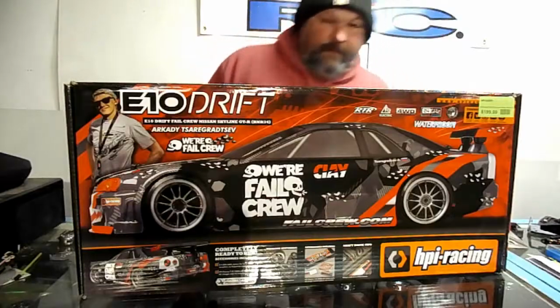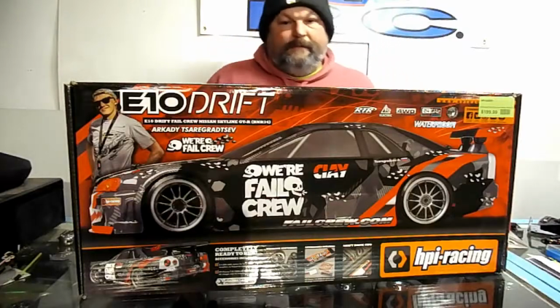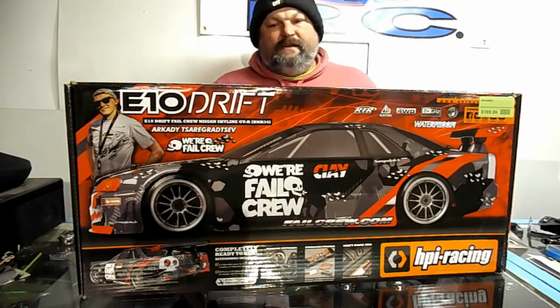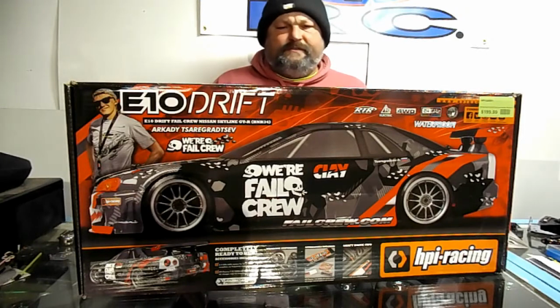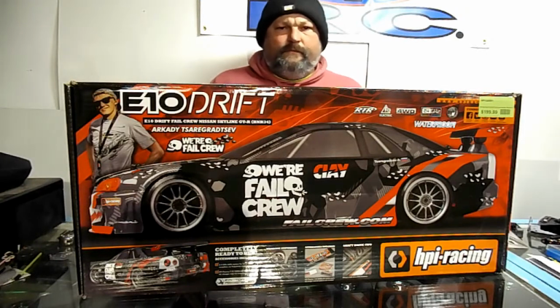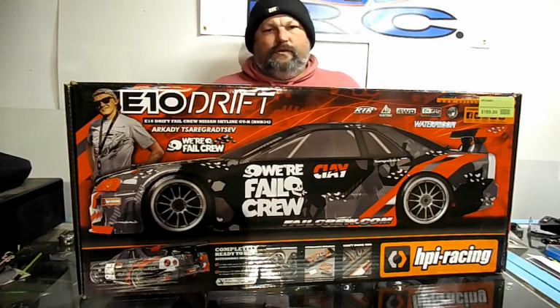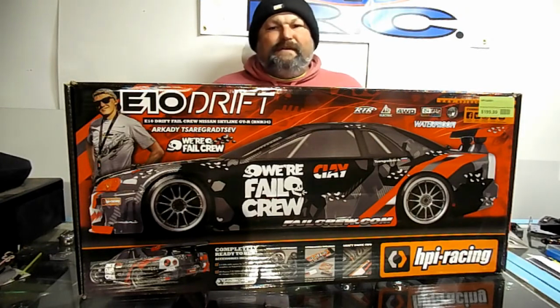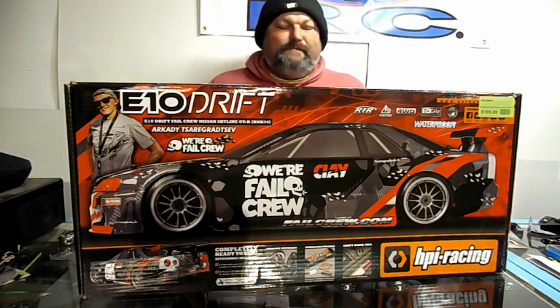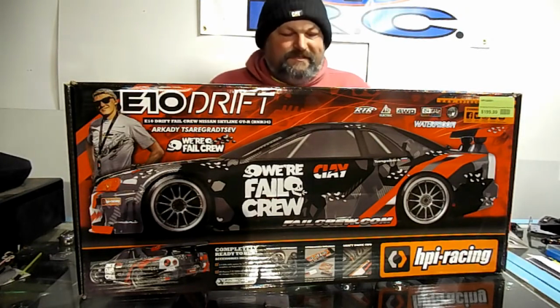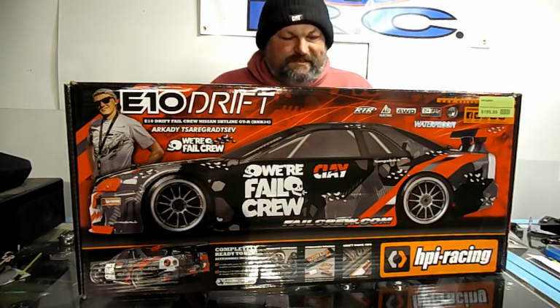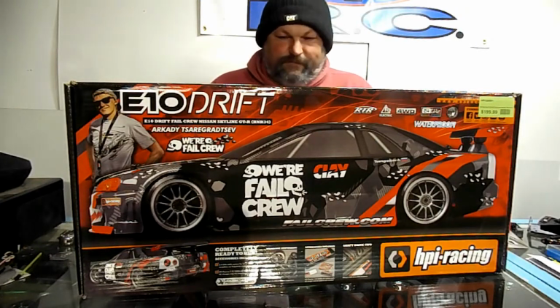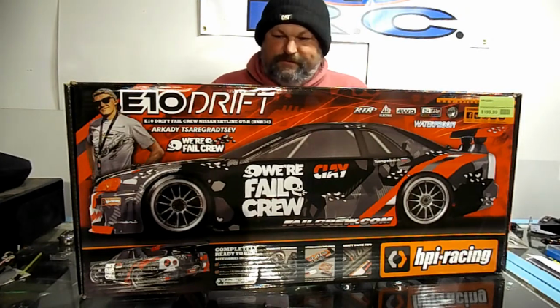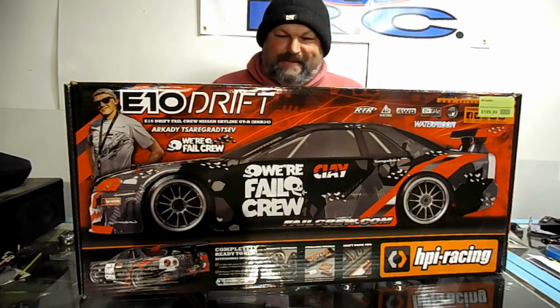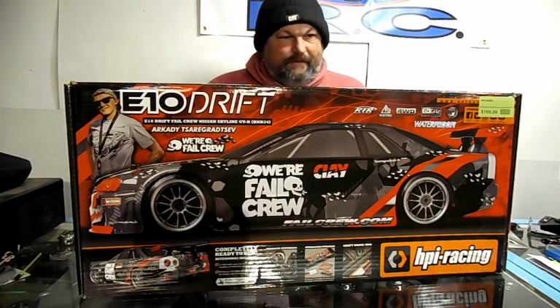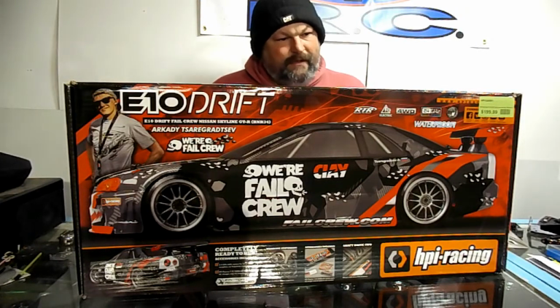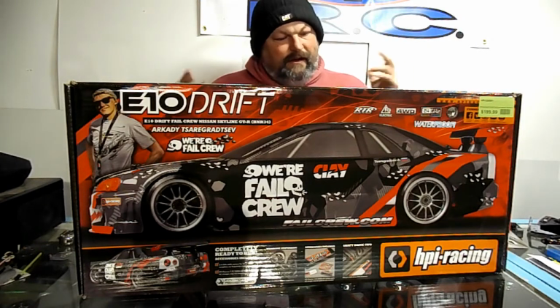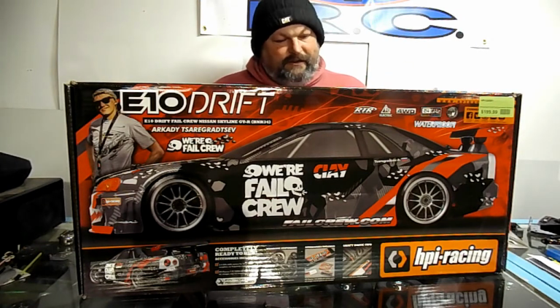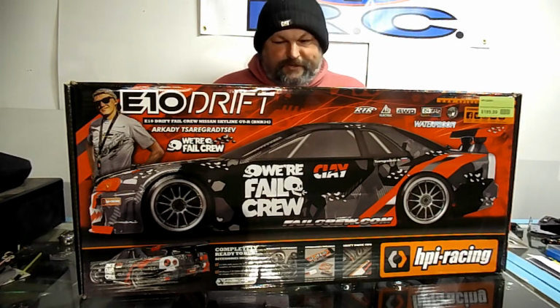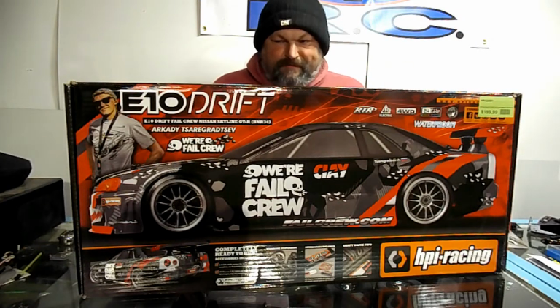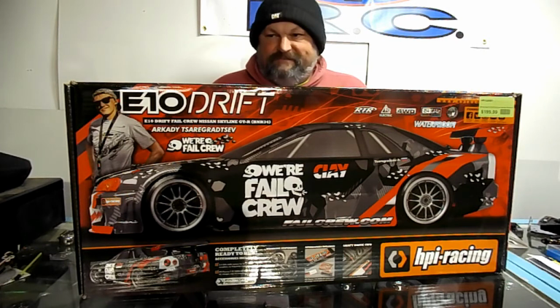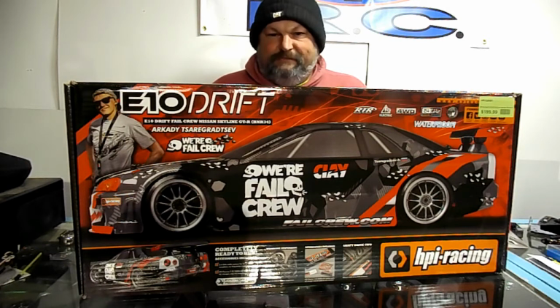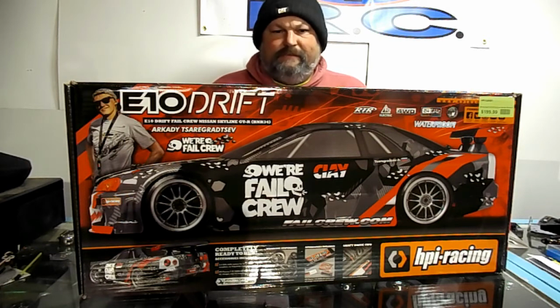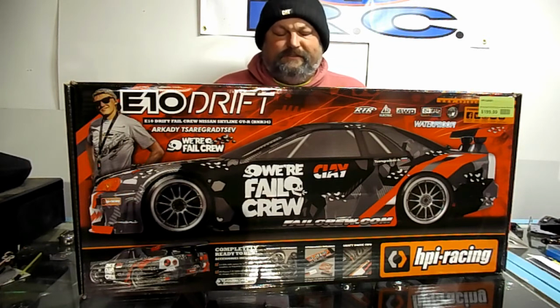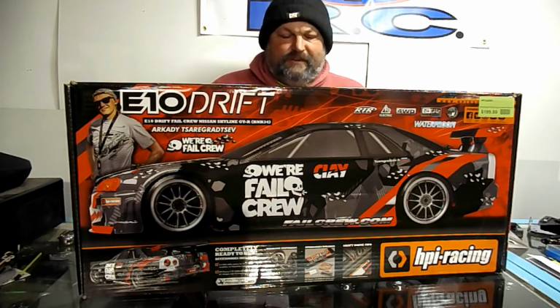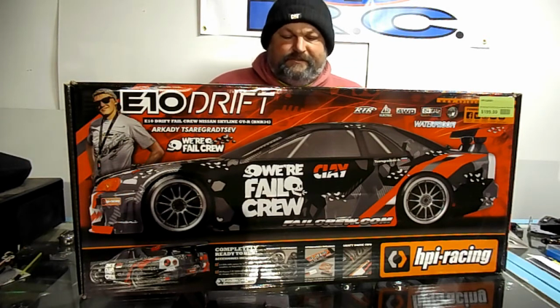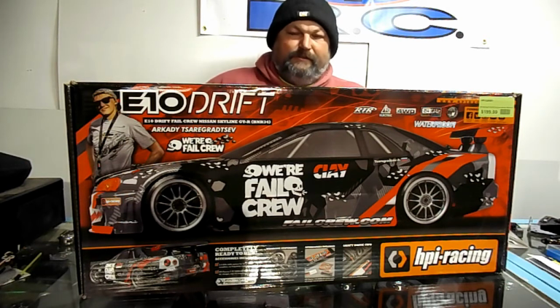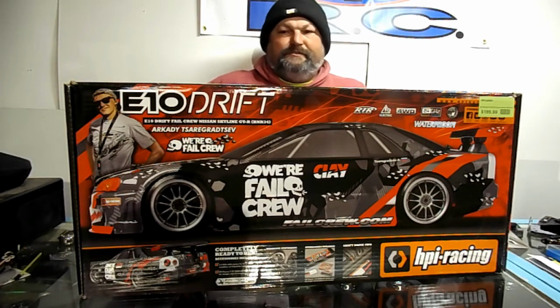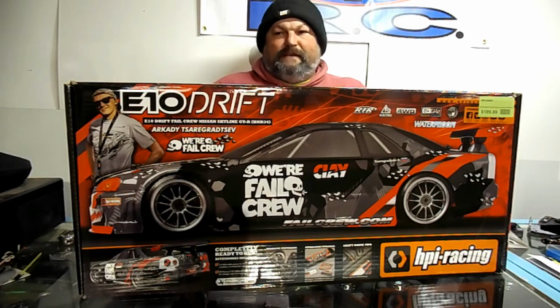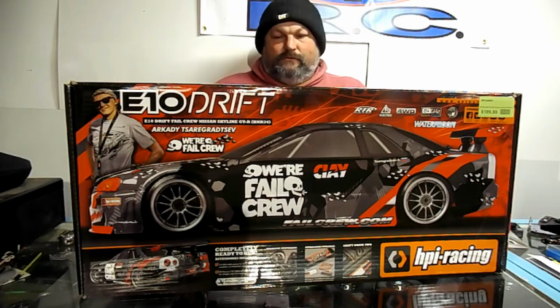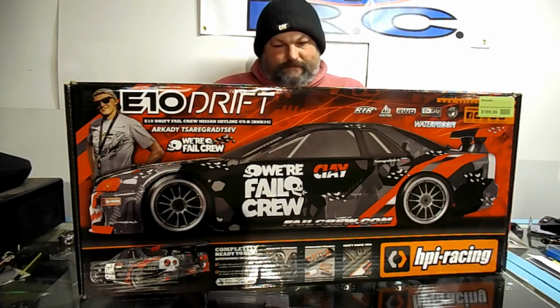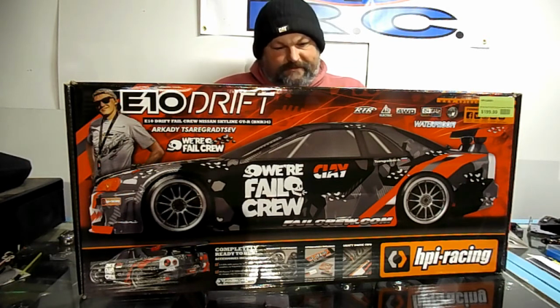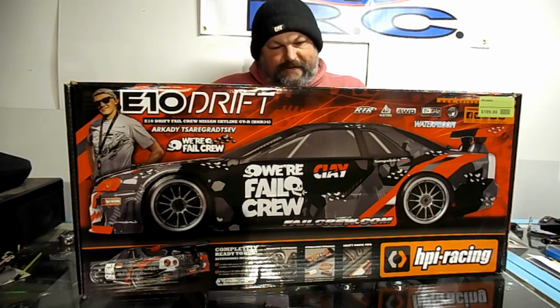Hey guys, welcome back to B&C RC for another unboxing. No shipping box to fight with. Bought this down at Small Addictions, my local RC shop.